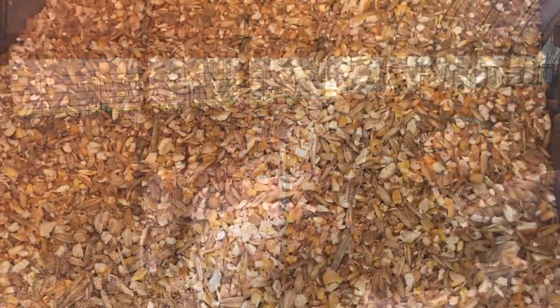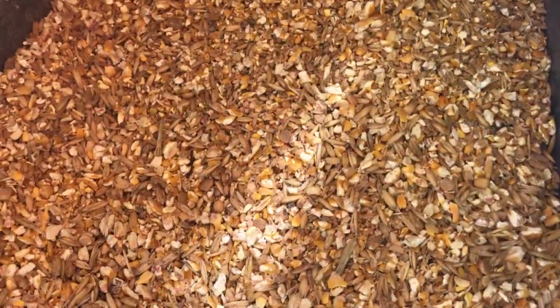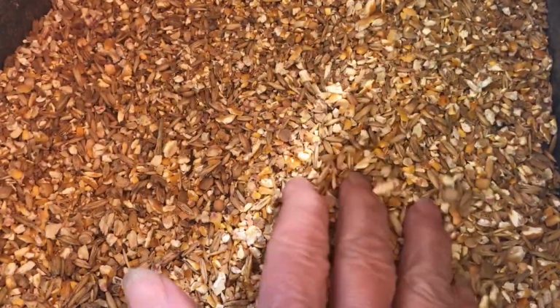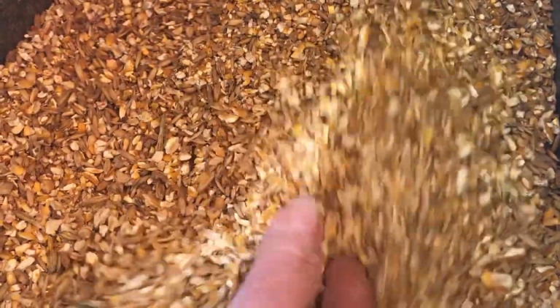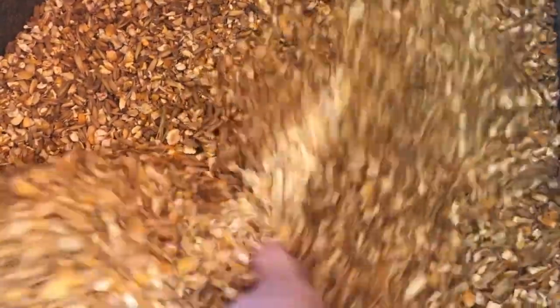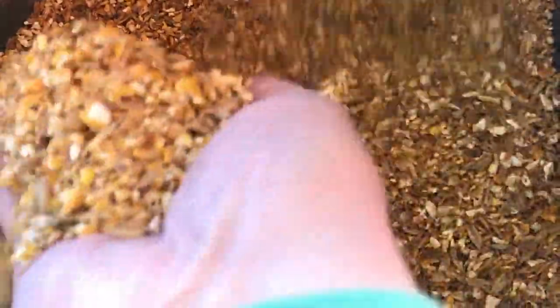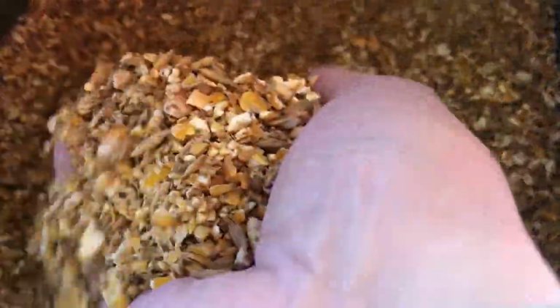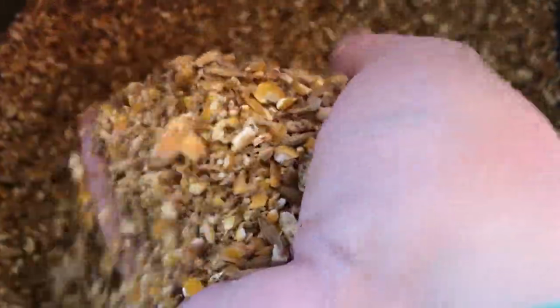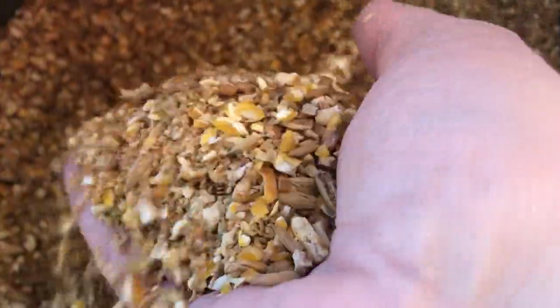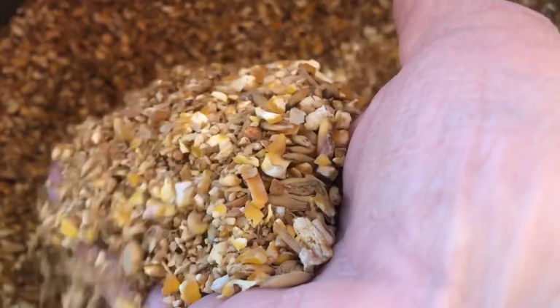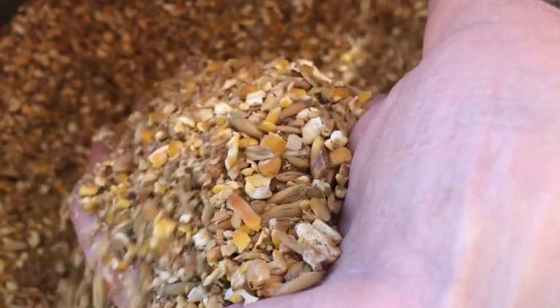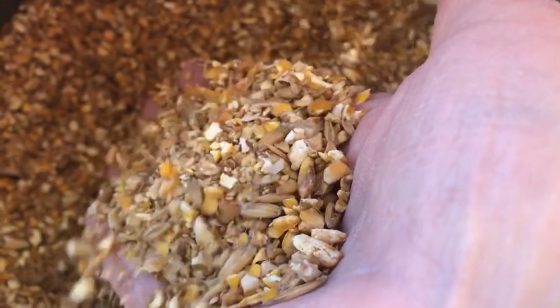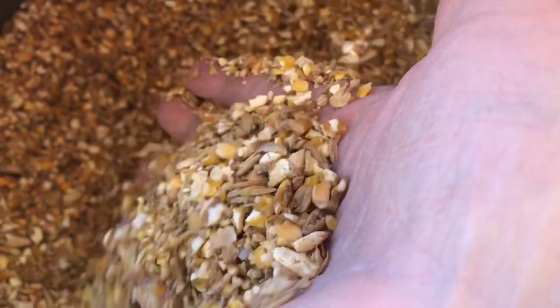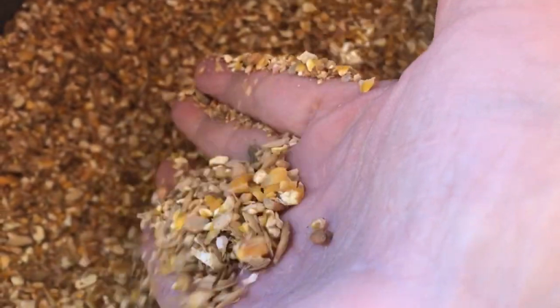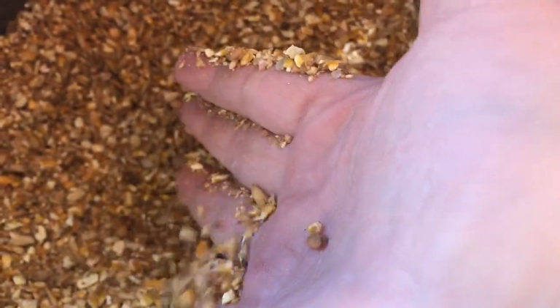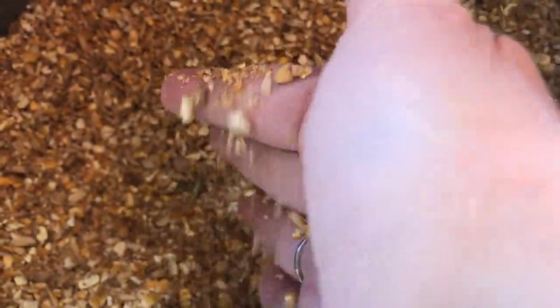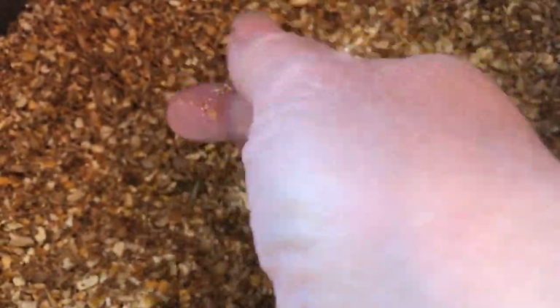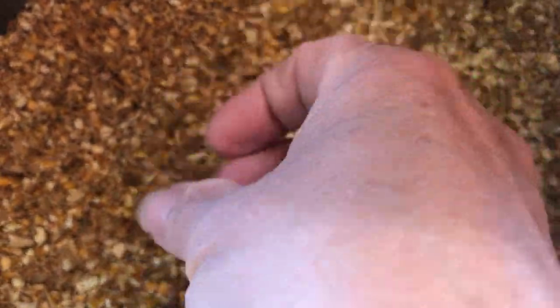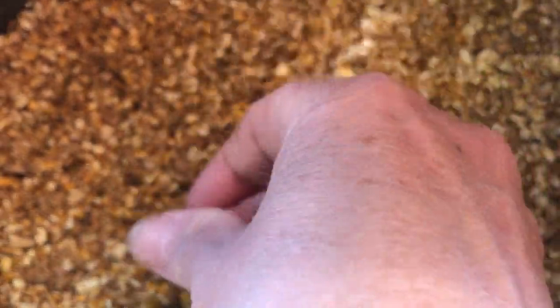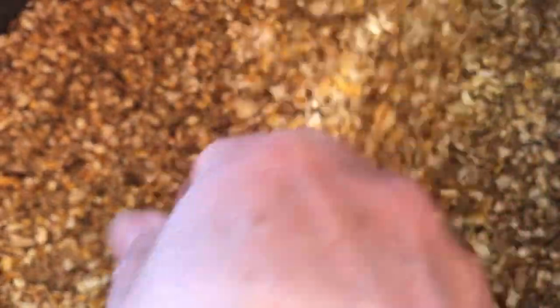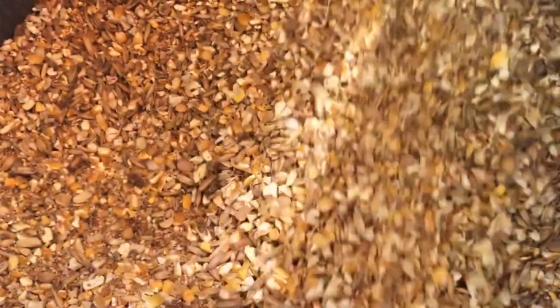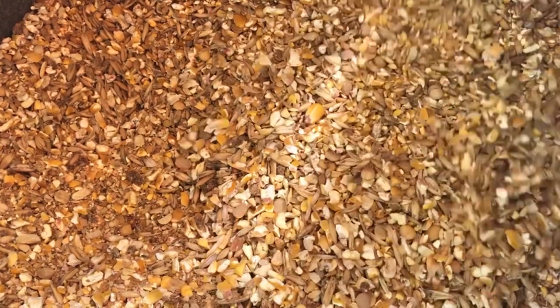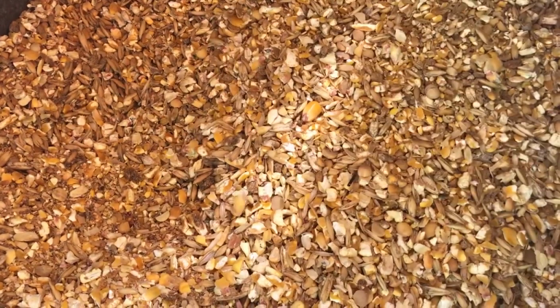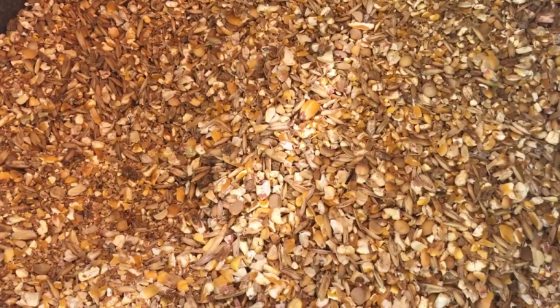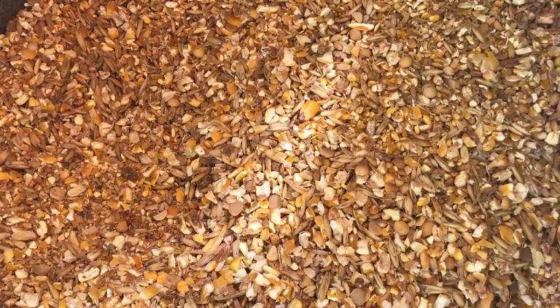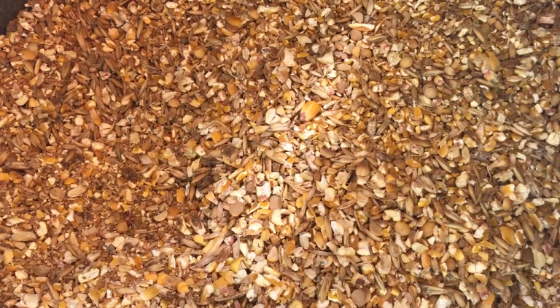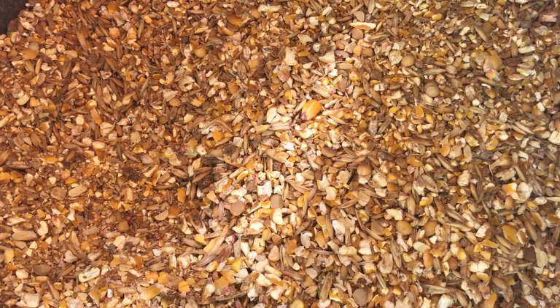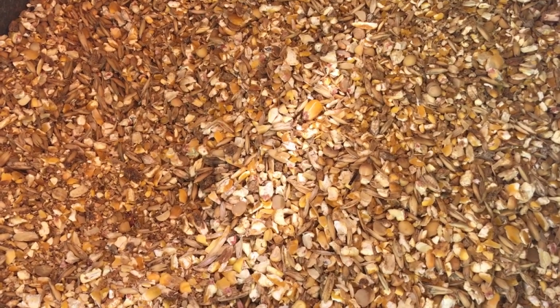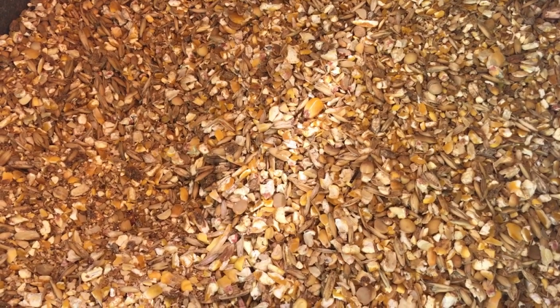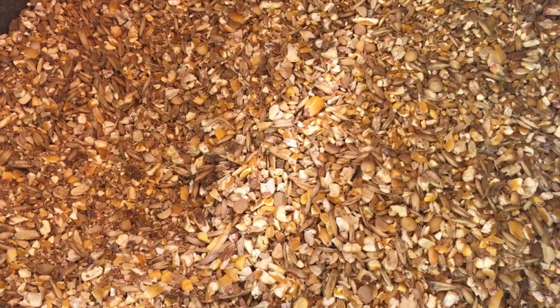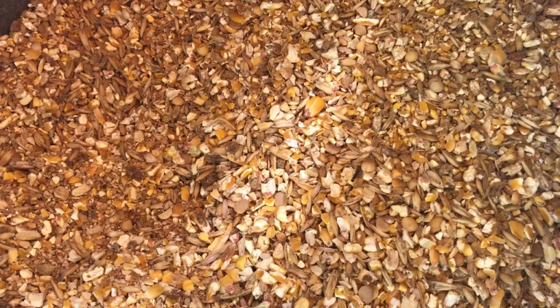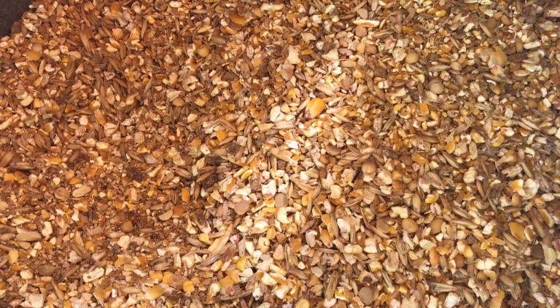During the last part of their pregnancy, the females called ewes typically eat both hay and grain. The grain is made up of corn, soybeans, and minerals to meet their nutritional needs.